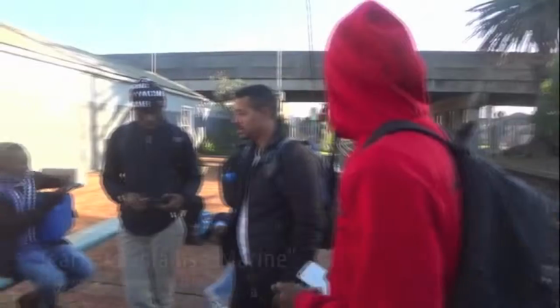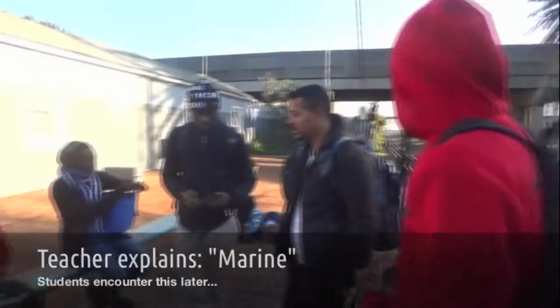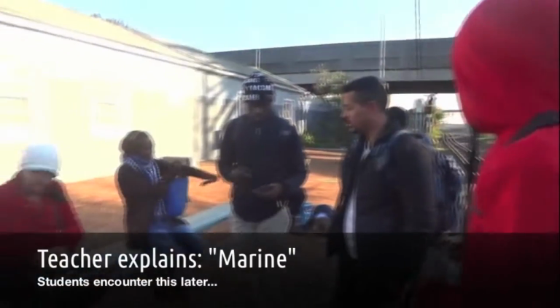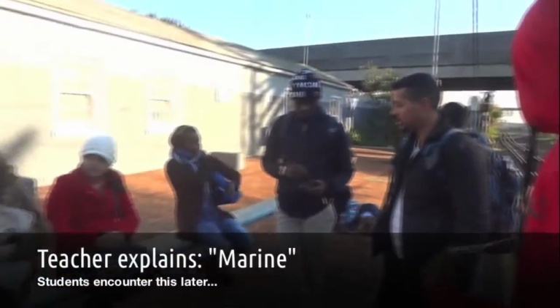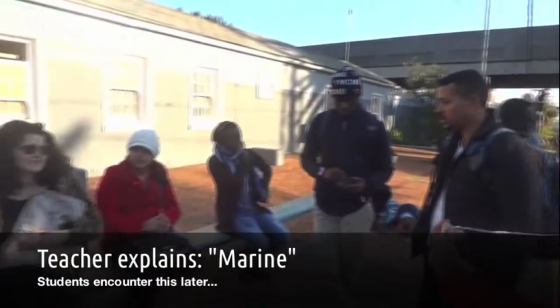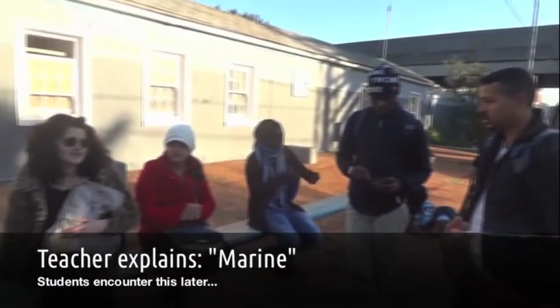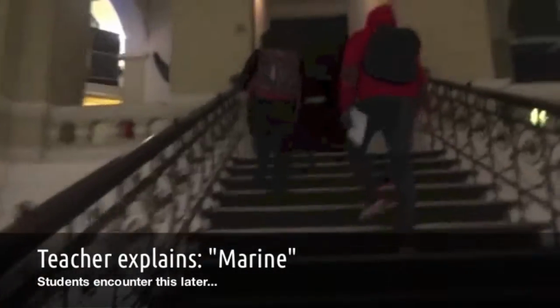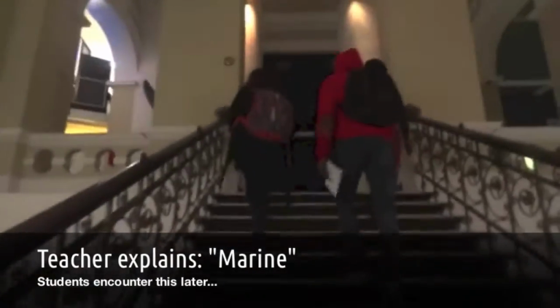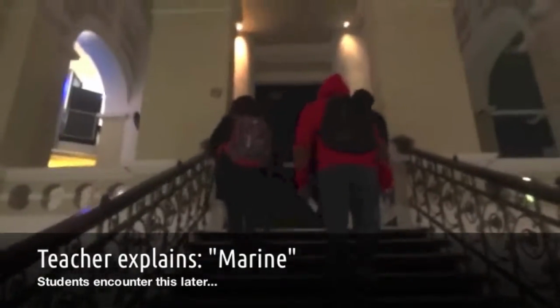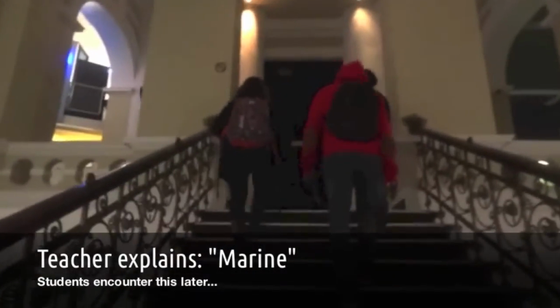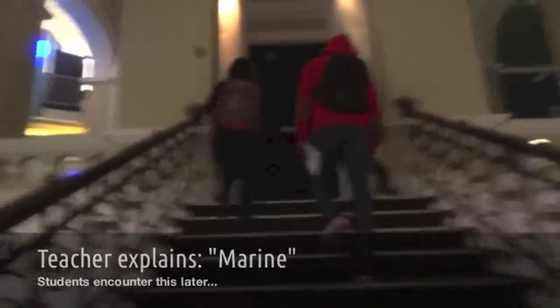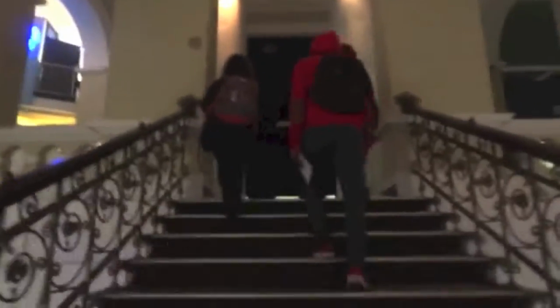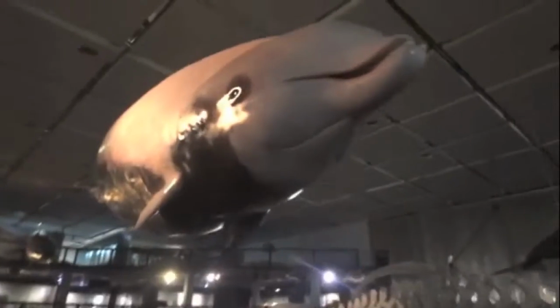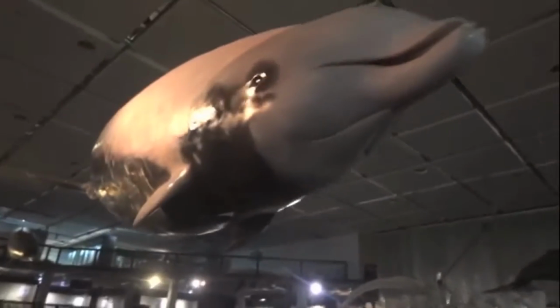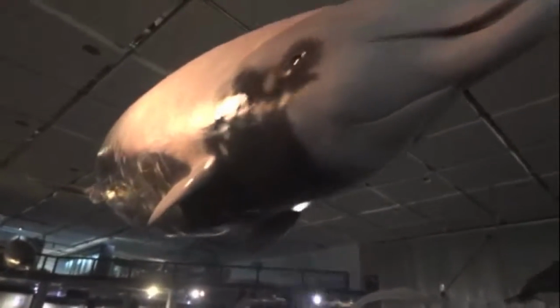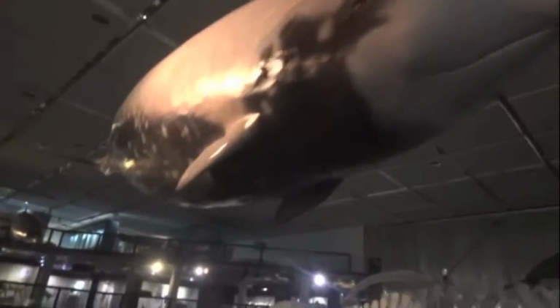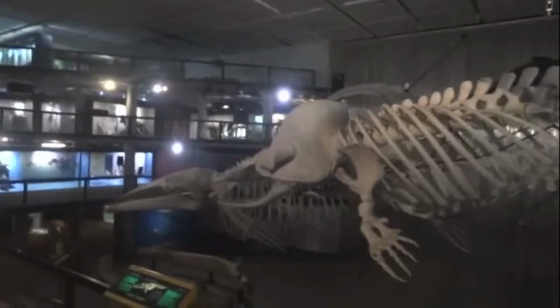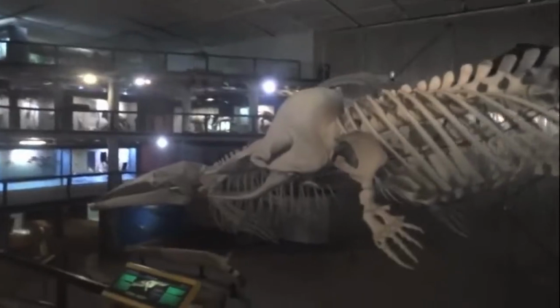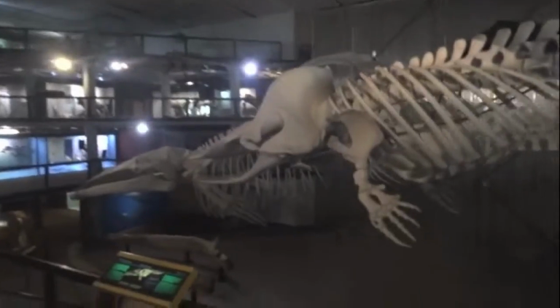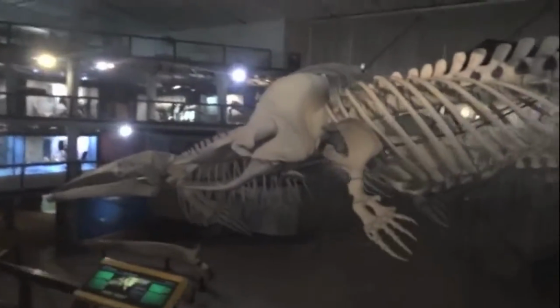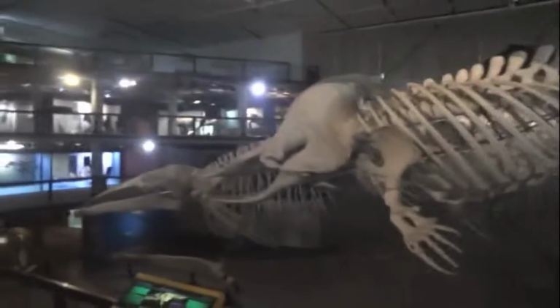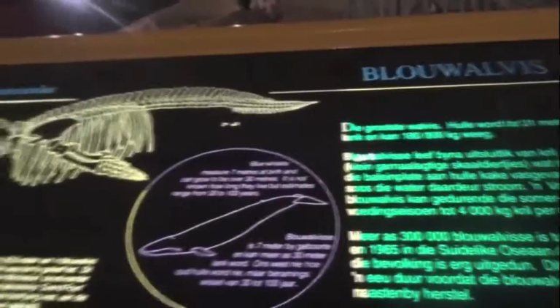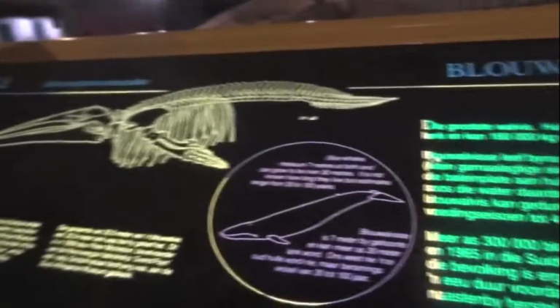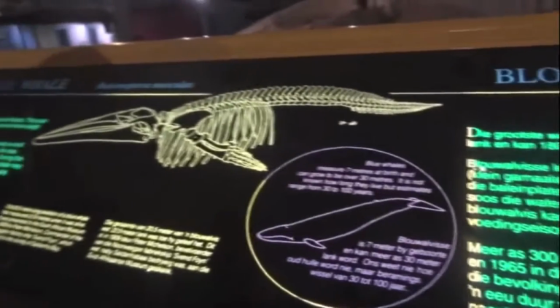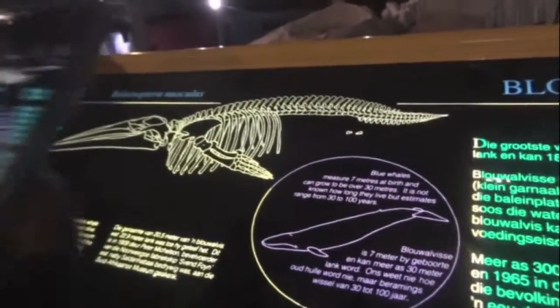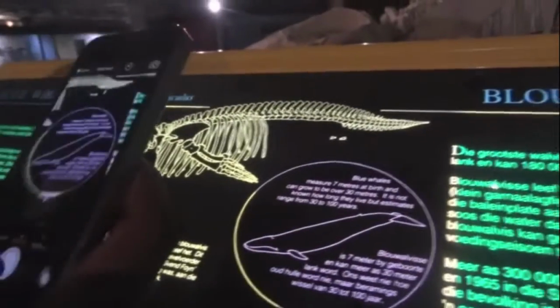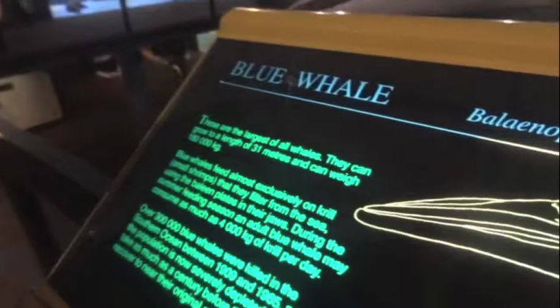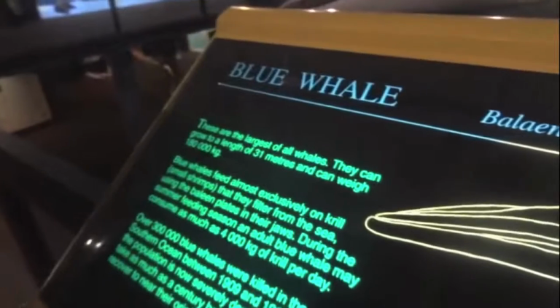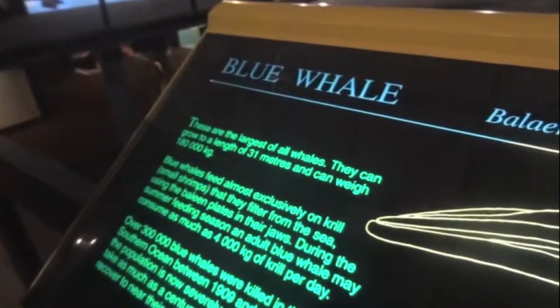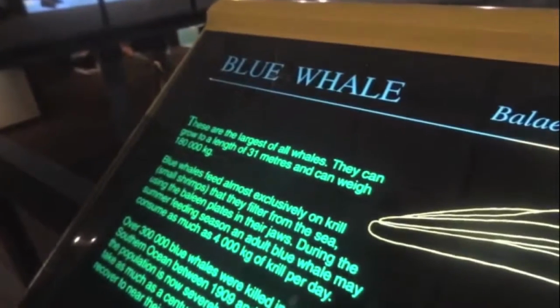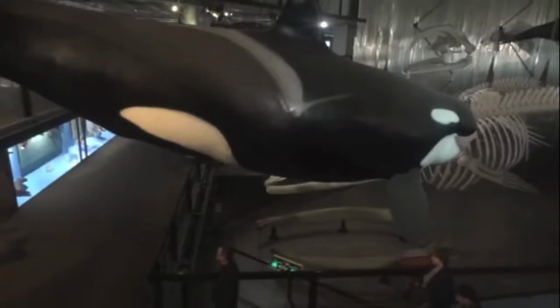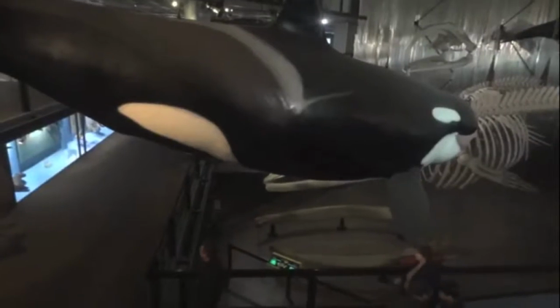Can anyone tell me what 'marine' is? It relates to the sea or to the ocean. So, marine life, ocean life, sea life. Can anyone name a marine animal for me?